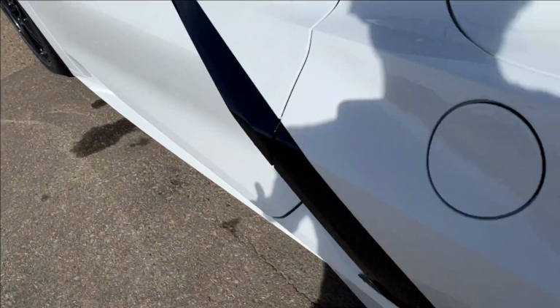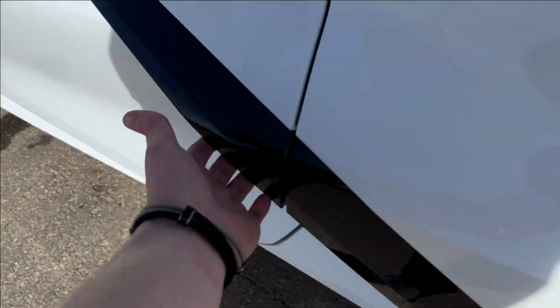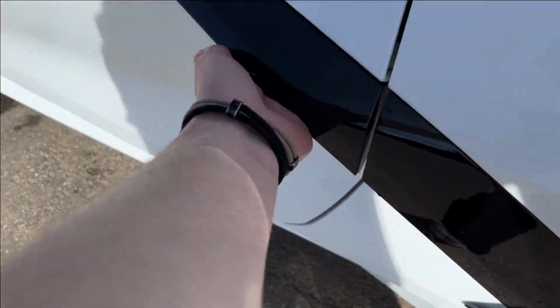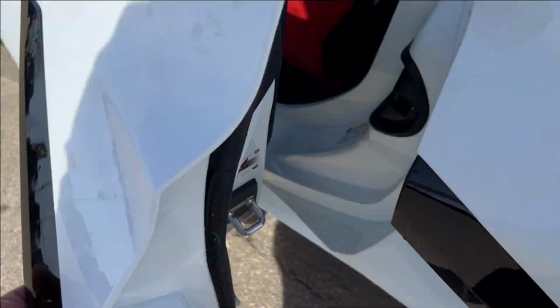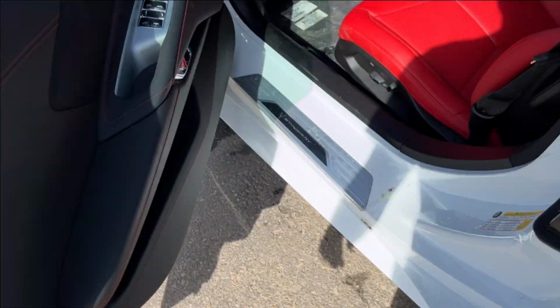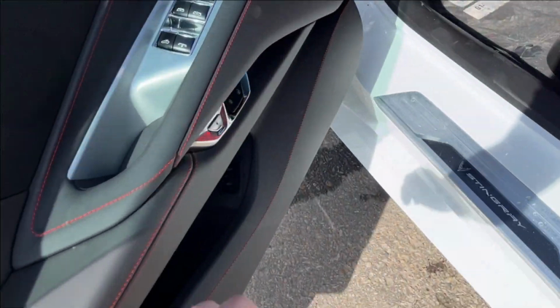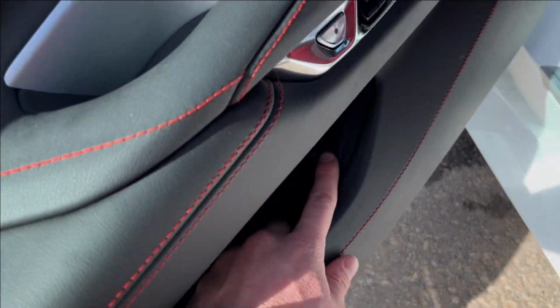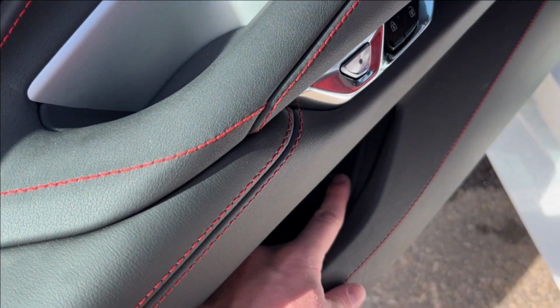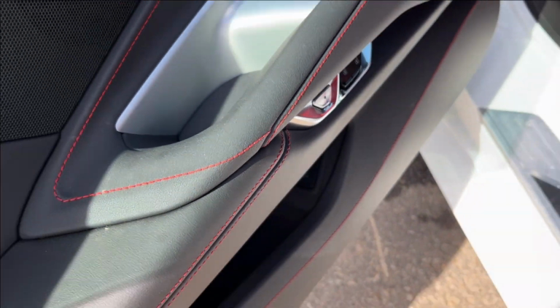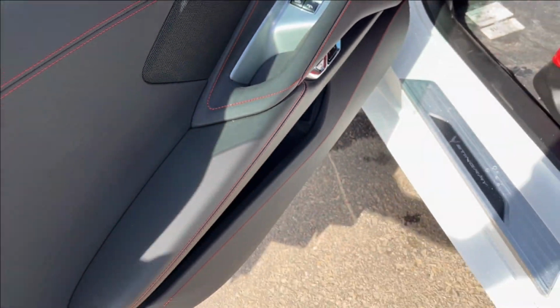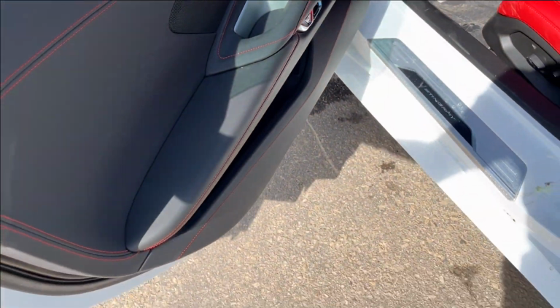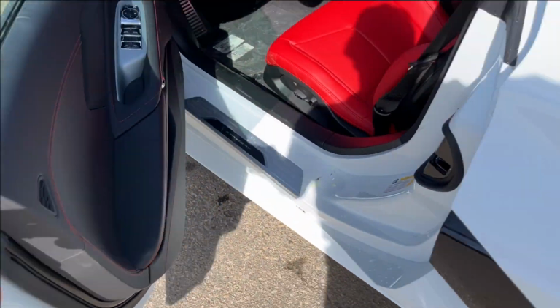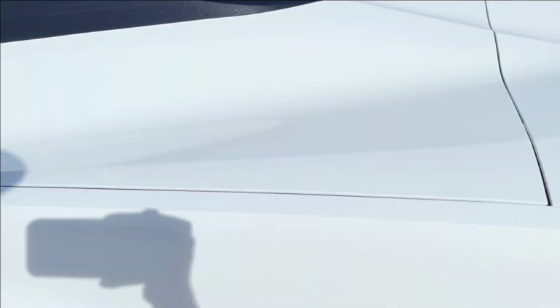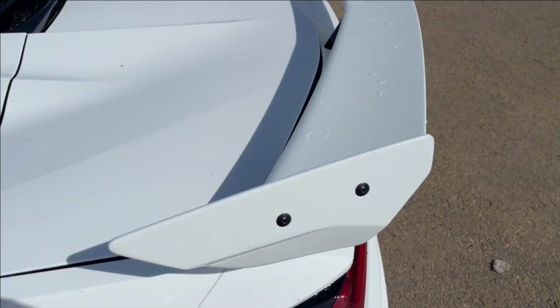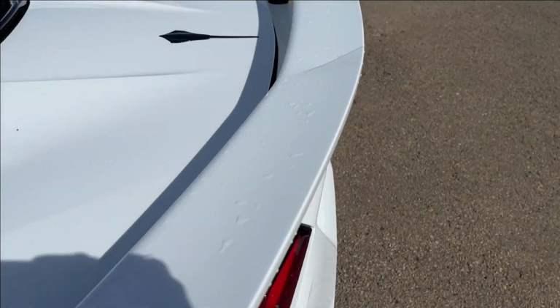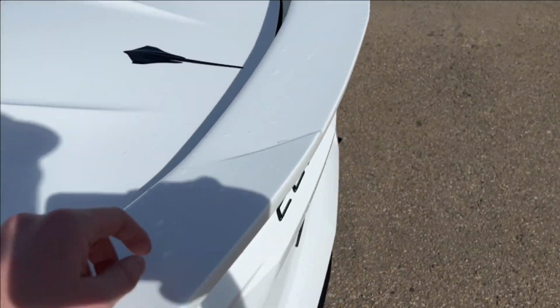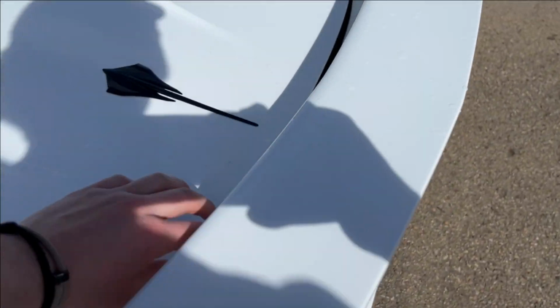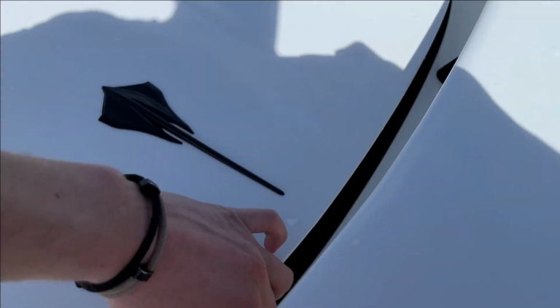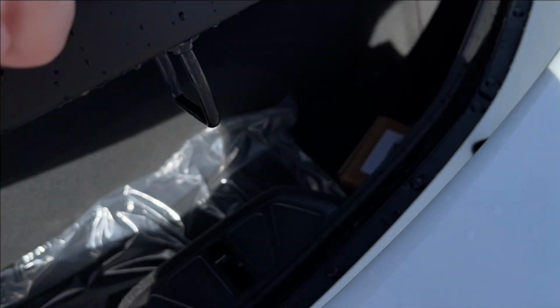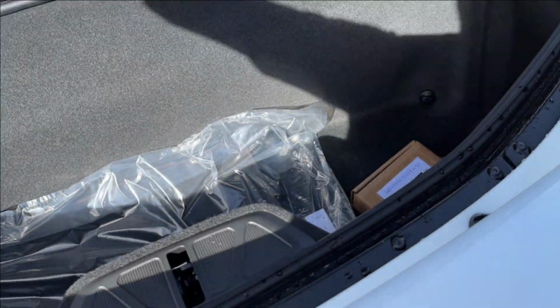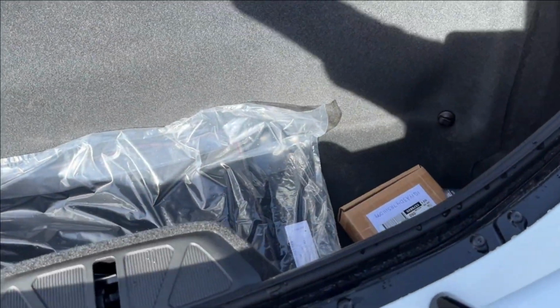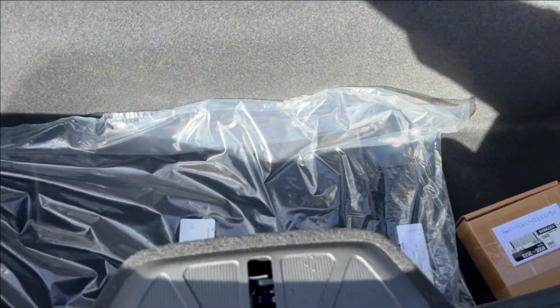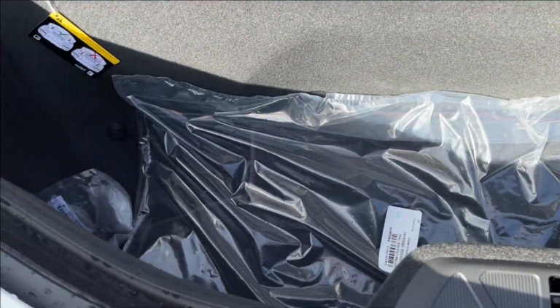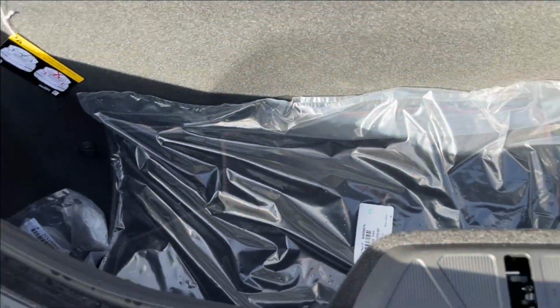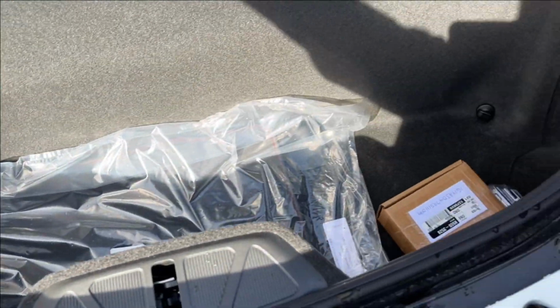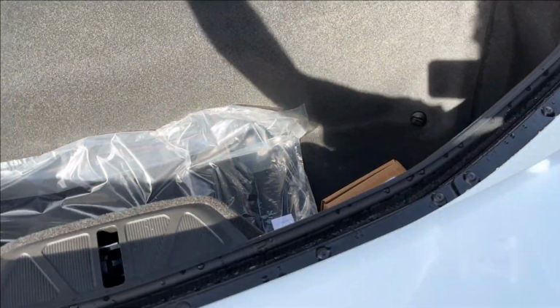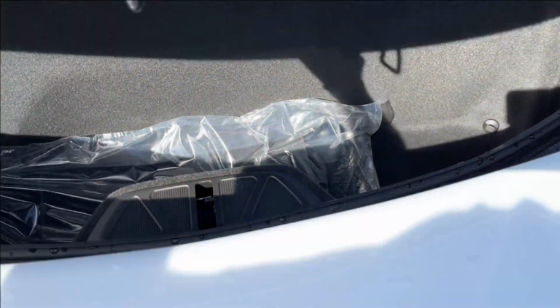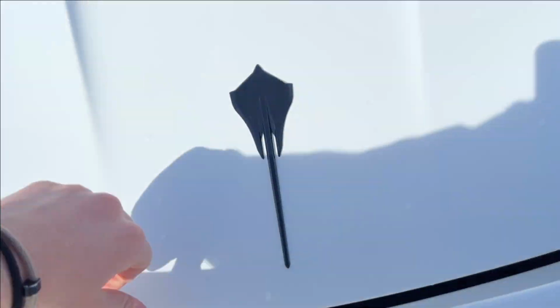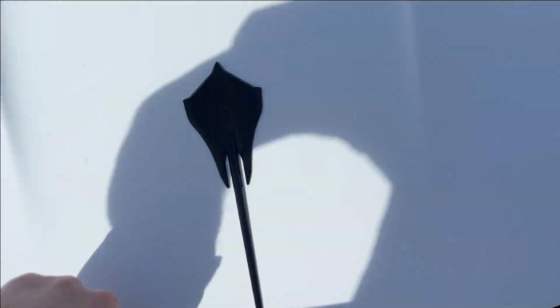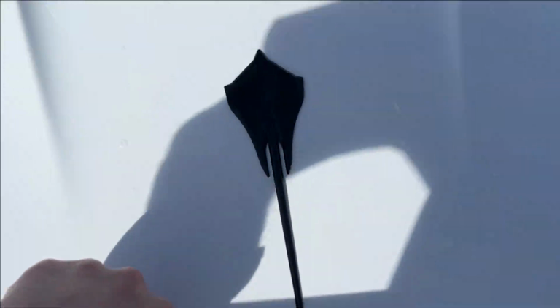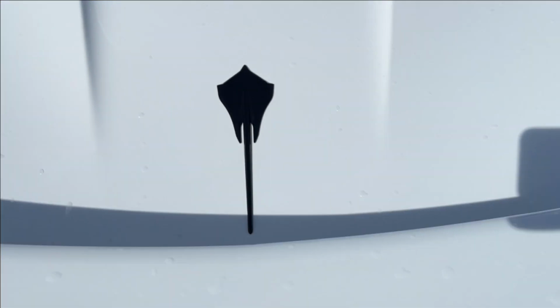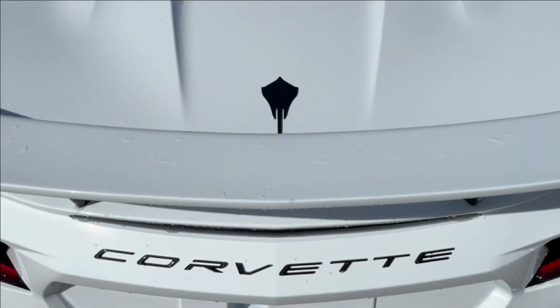We'll open up the trunk here. Coming to the back, there's lots of extra storage down here, and you'll also have the trunk with more storage.